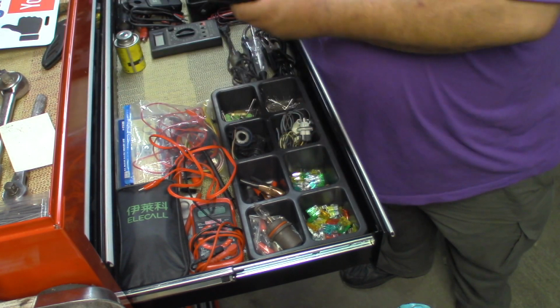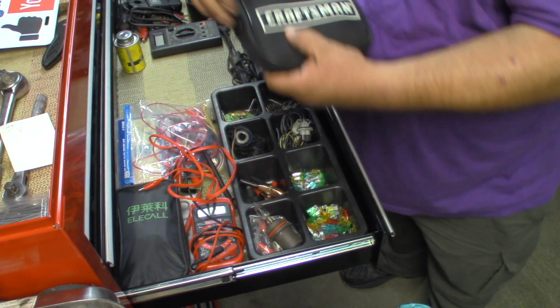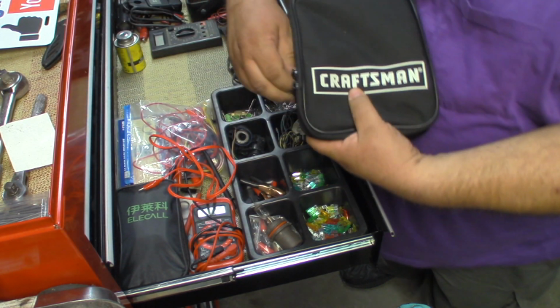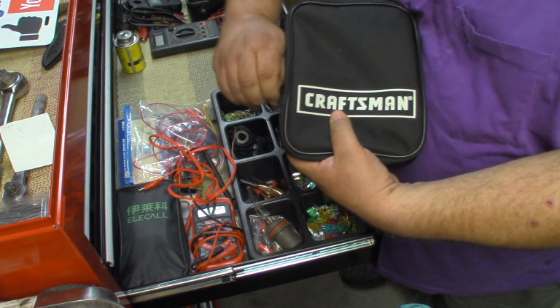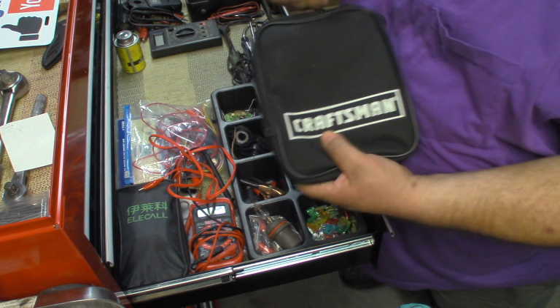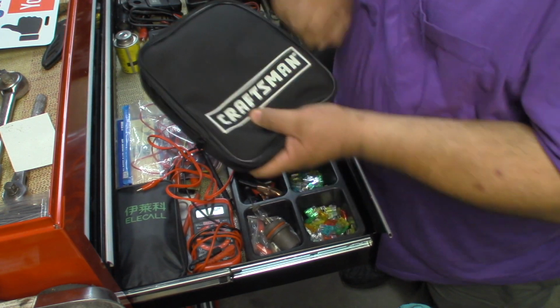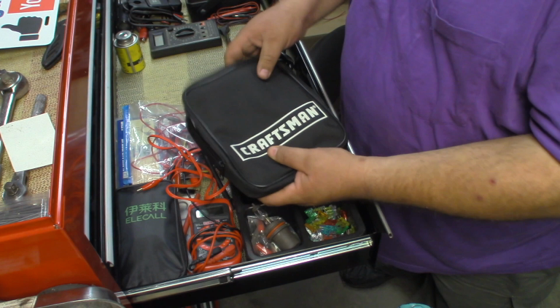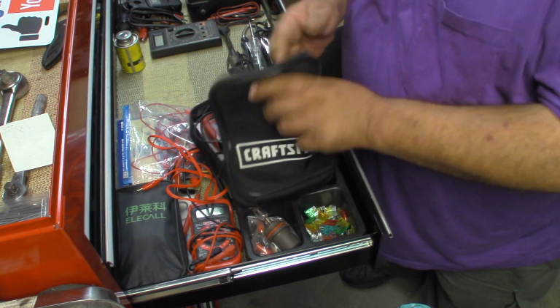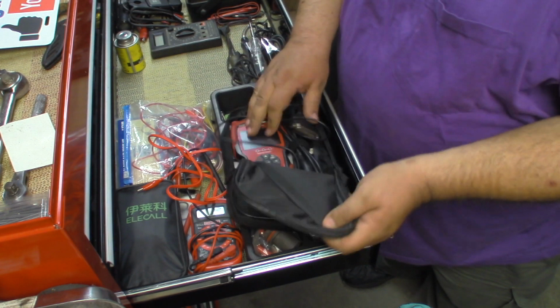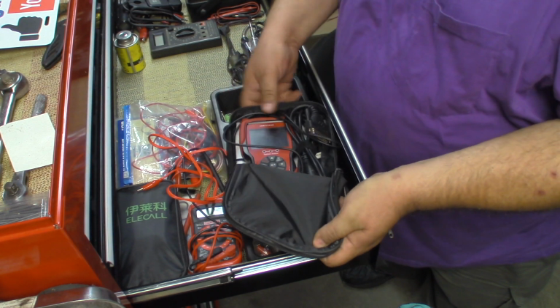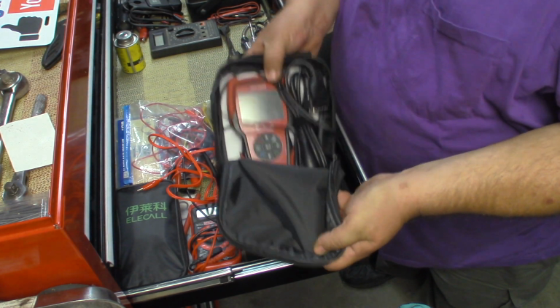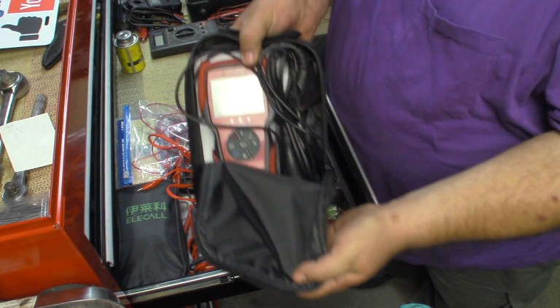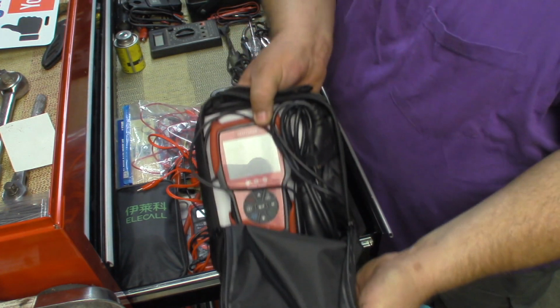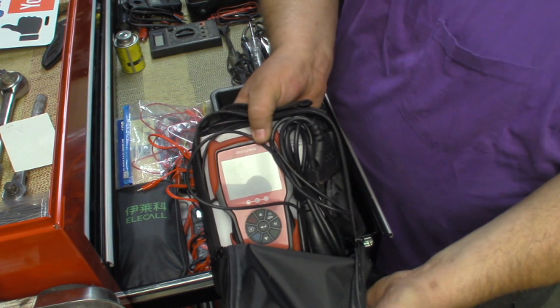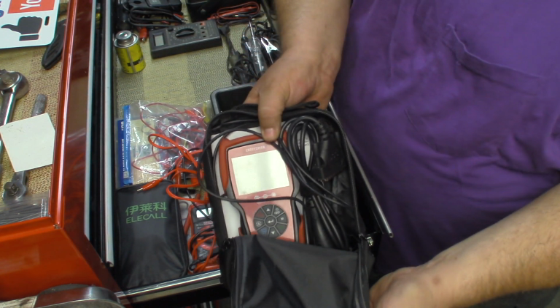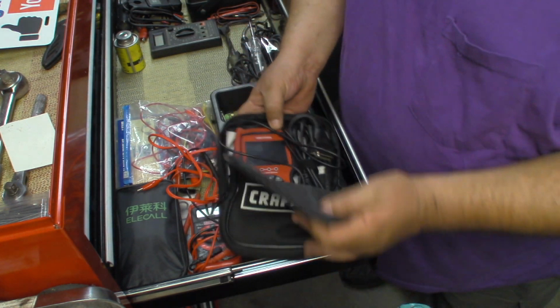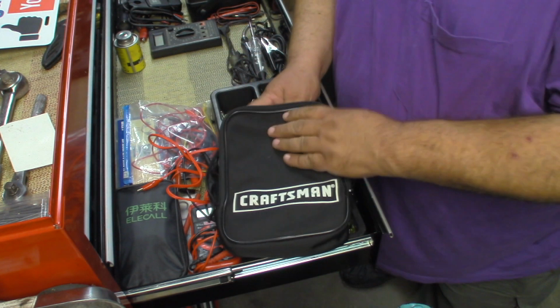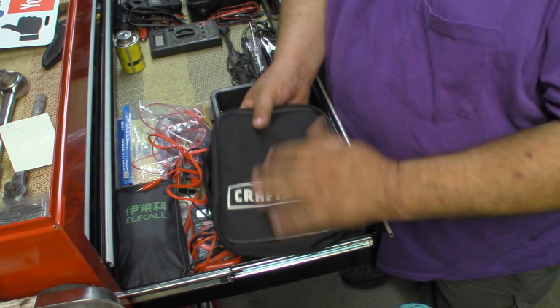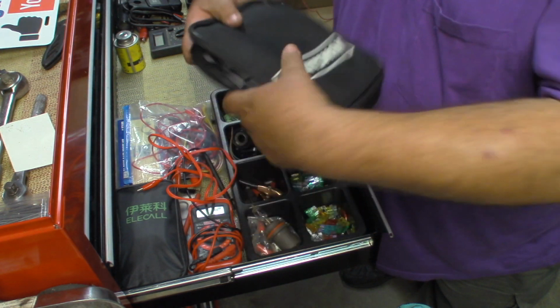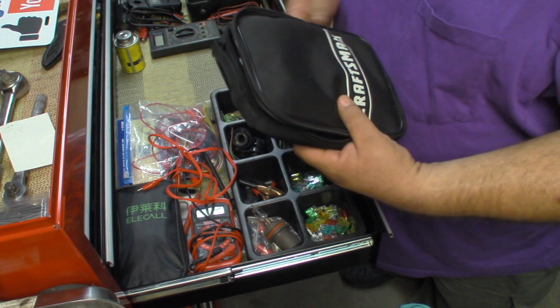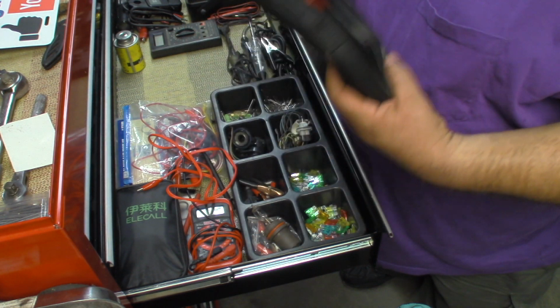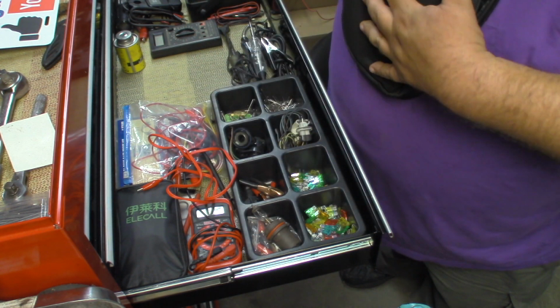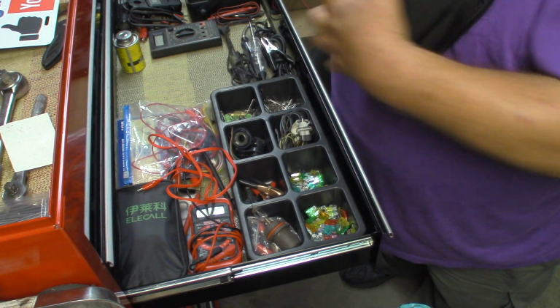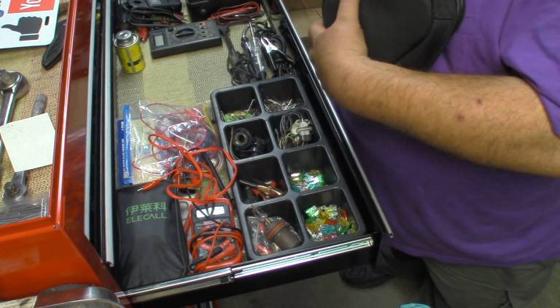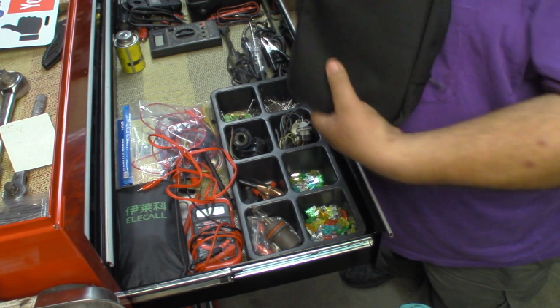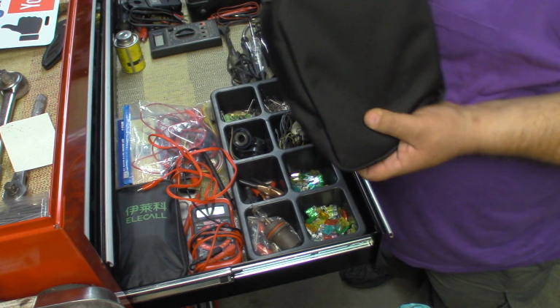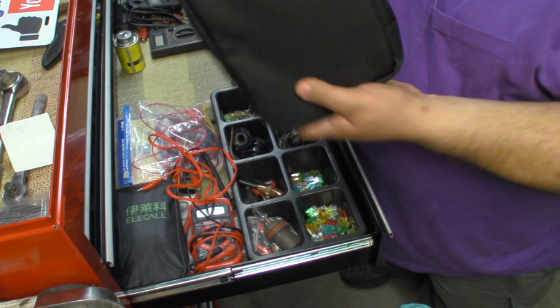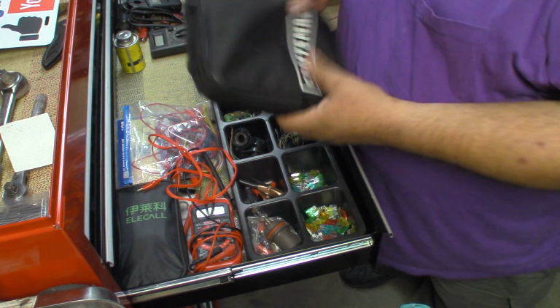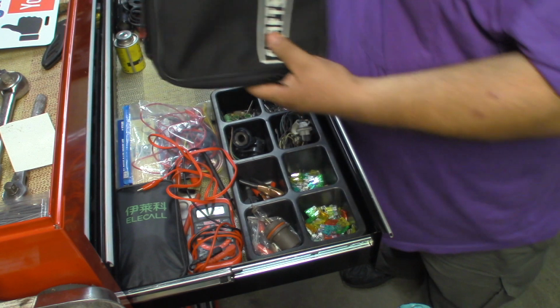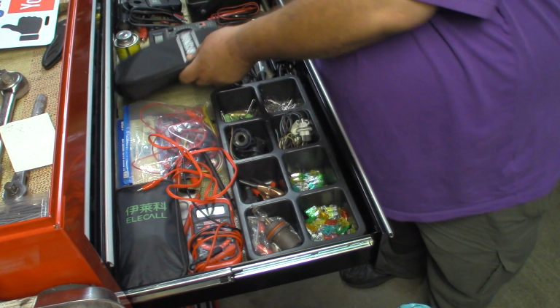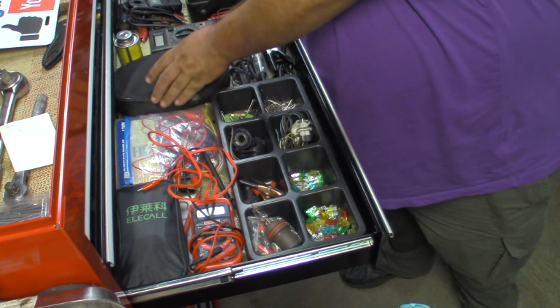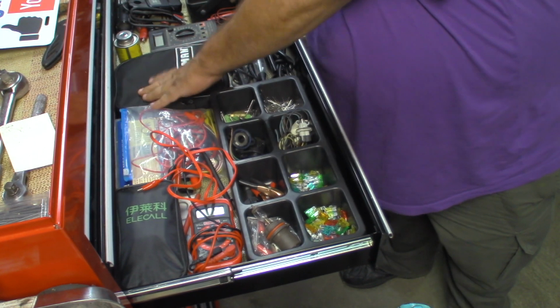I've got my Craftsman scan tool — this is the same as the Innova 5100. It's been a pretty decent scan tool; I like it. There are a few things it could do that it doesn't do — I wish it did — but it's not a bi-directional scan tool.